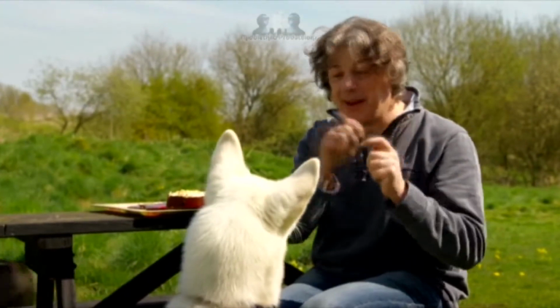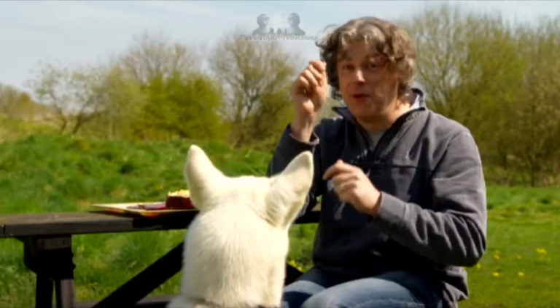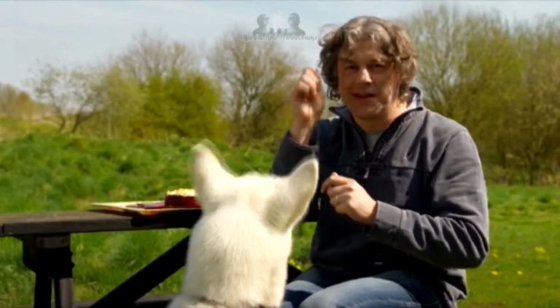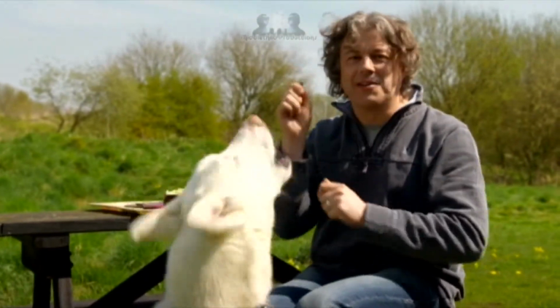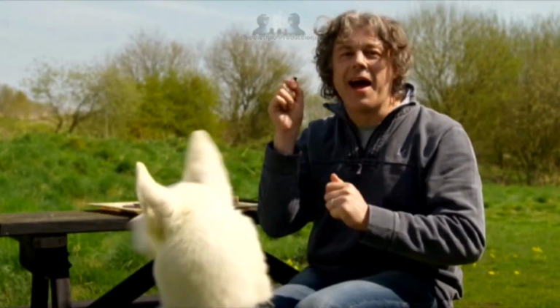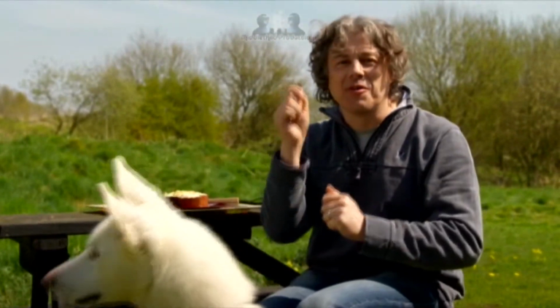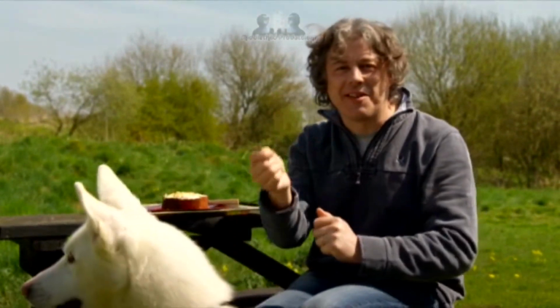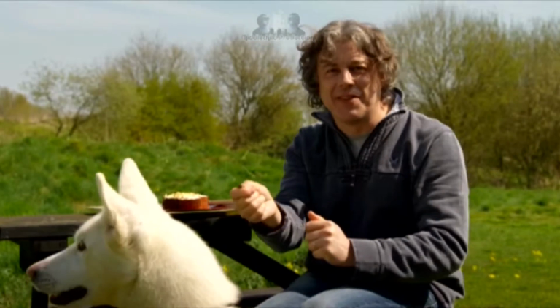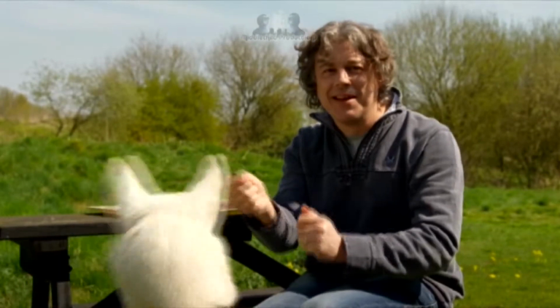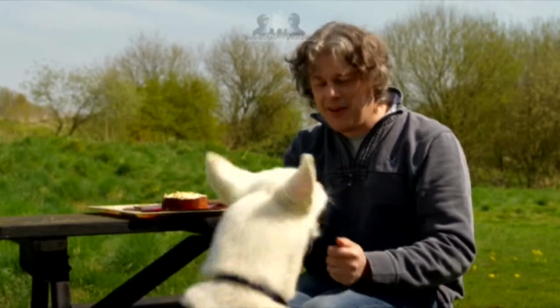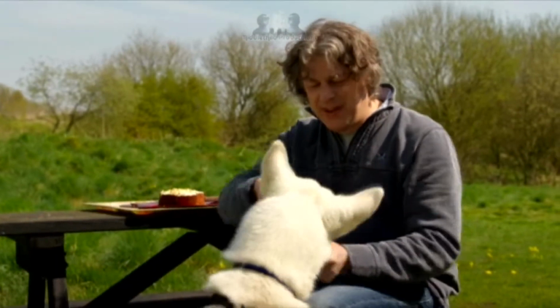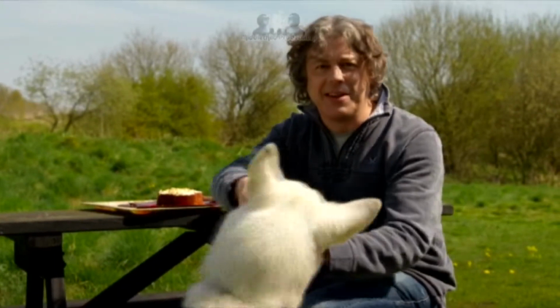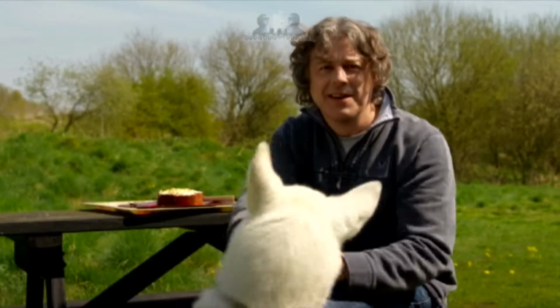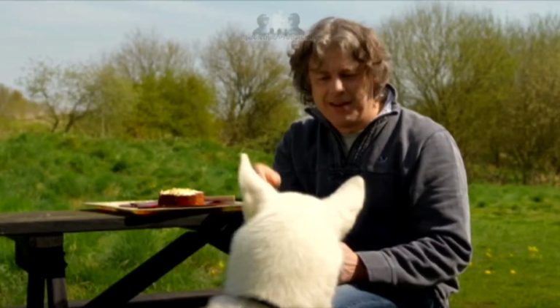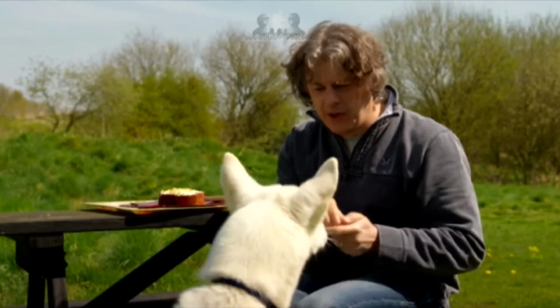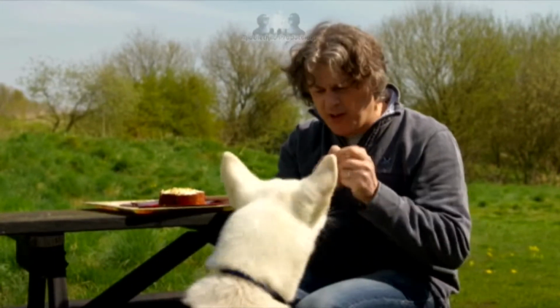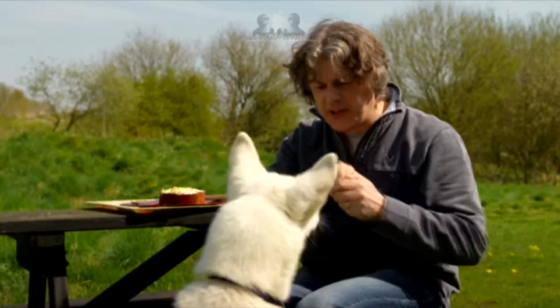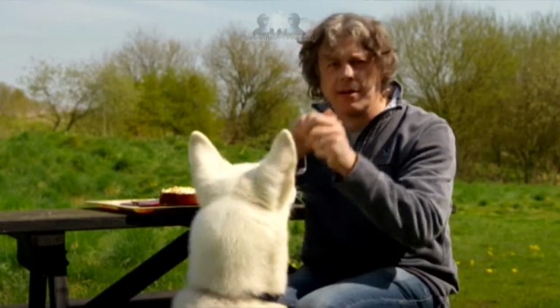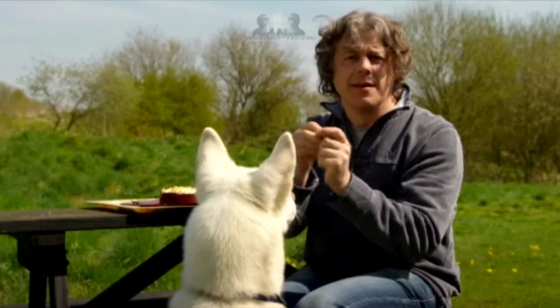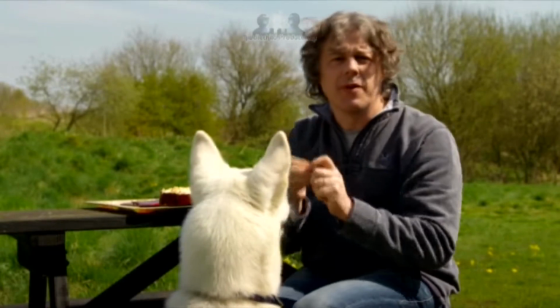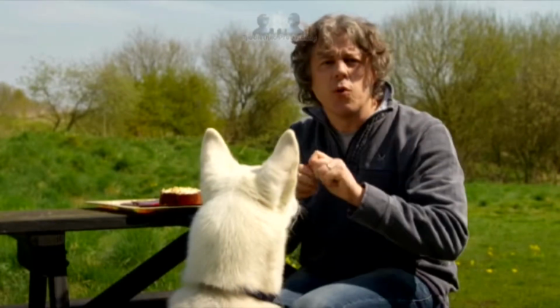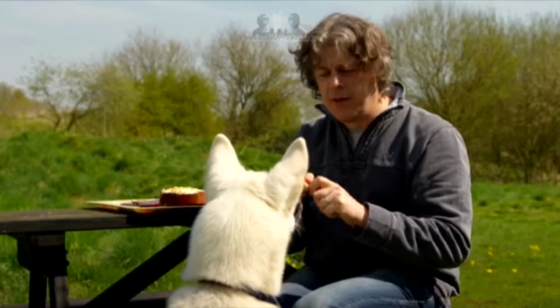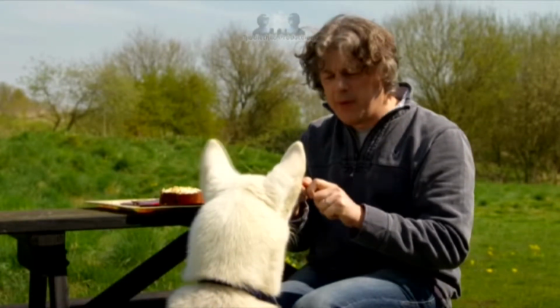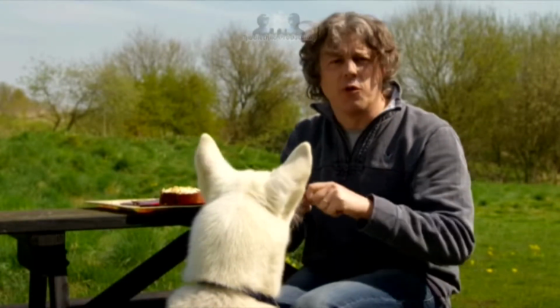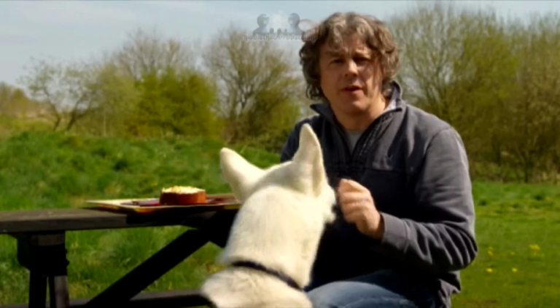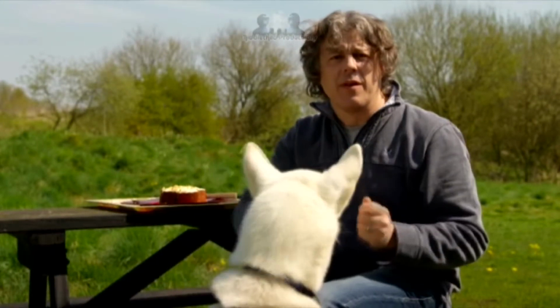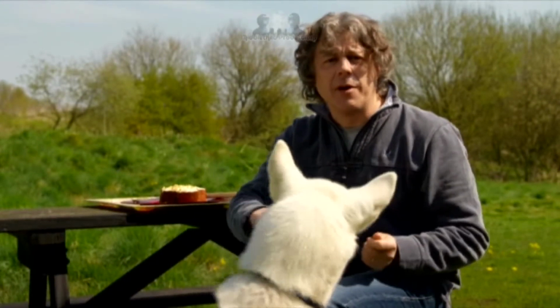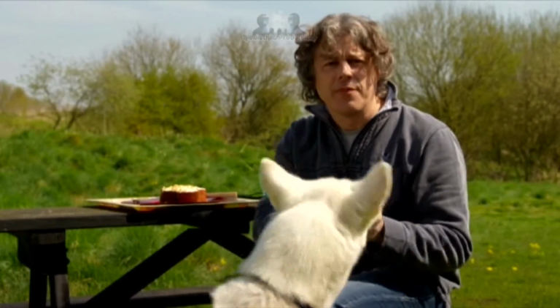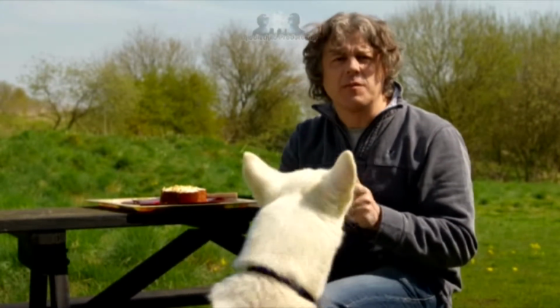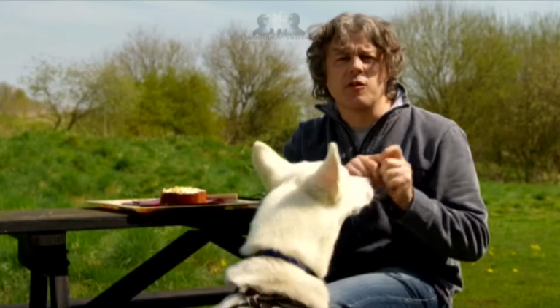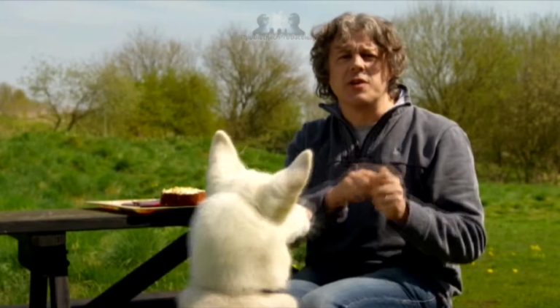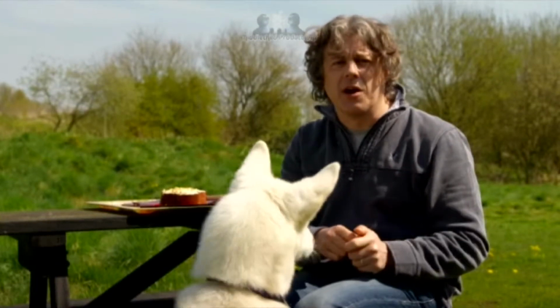We all like to think about our dog's treats every now and then. It's hard to resist, isn't it? Look at those eyes. But they're not always the best for them. So coming up, some delicious doggy treats that are.